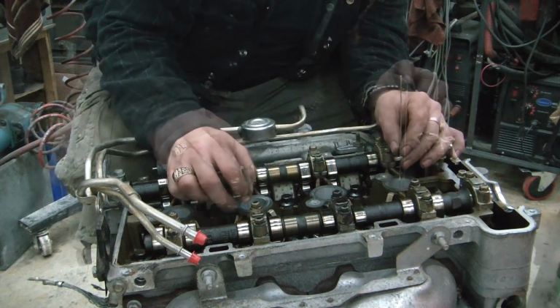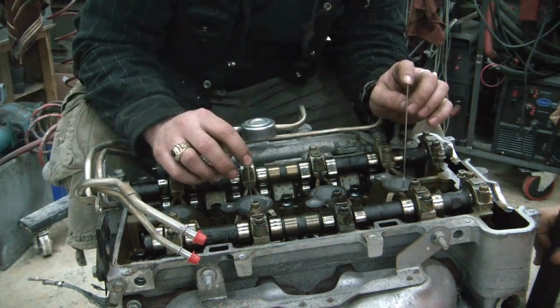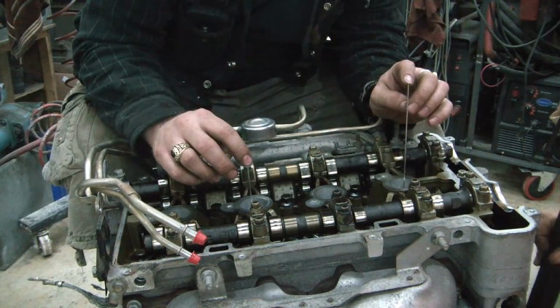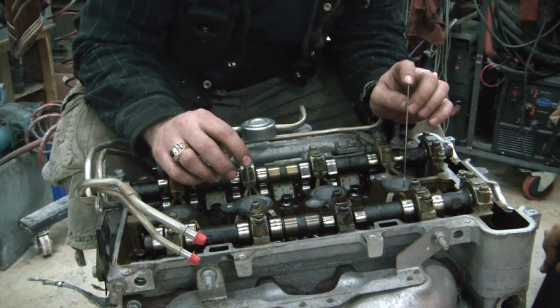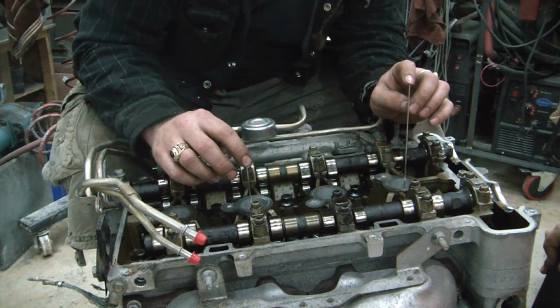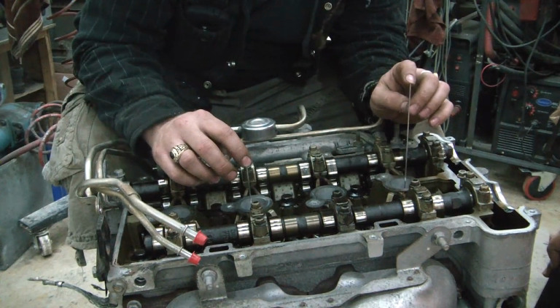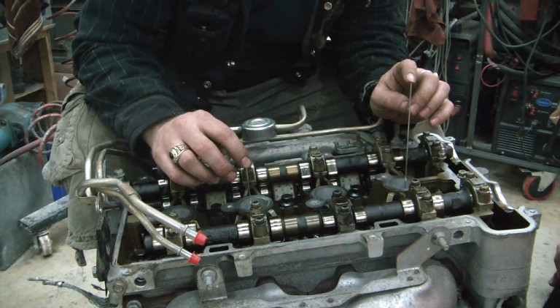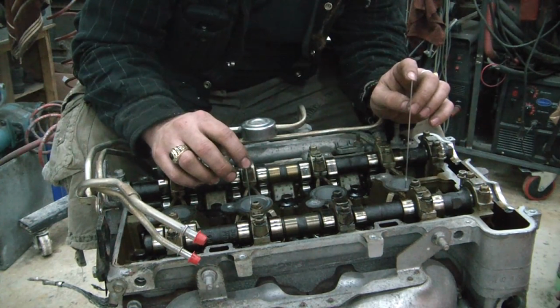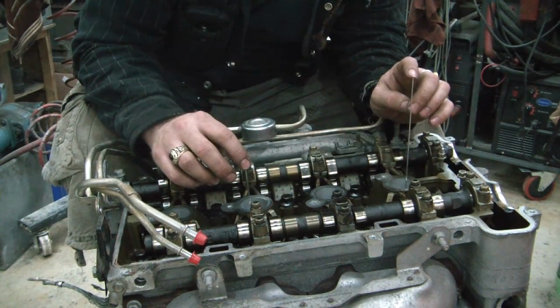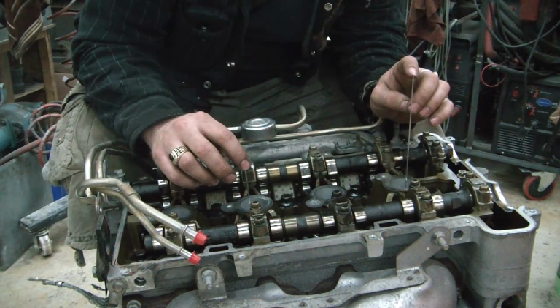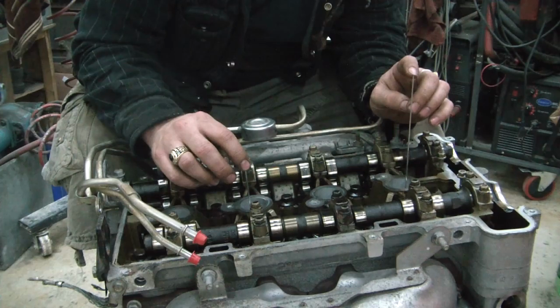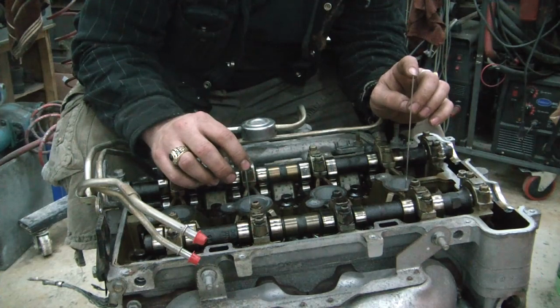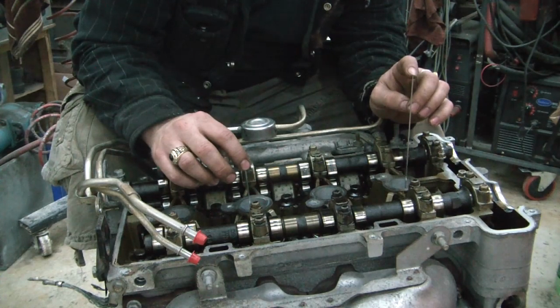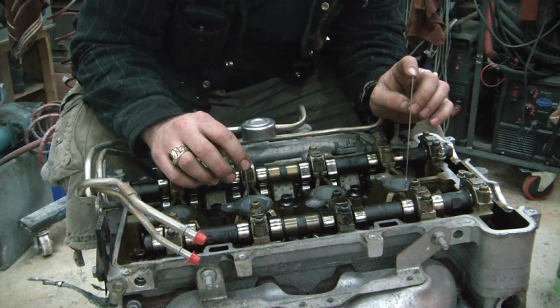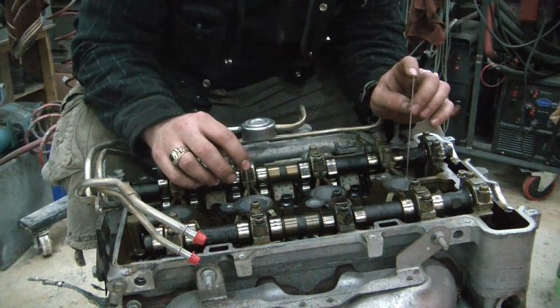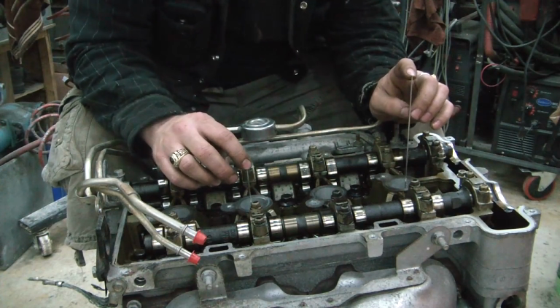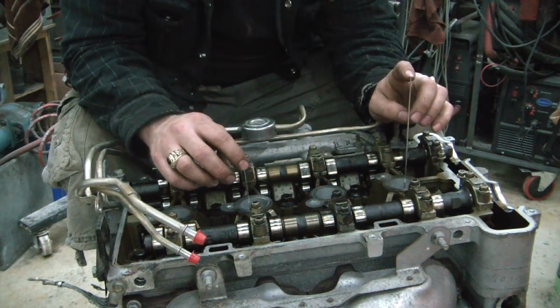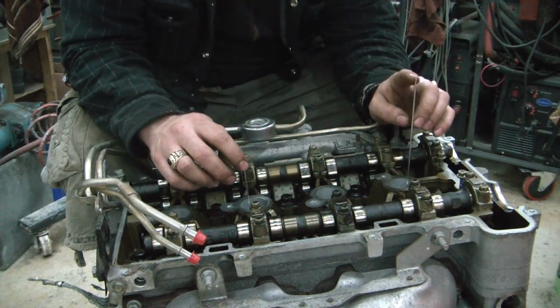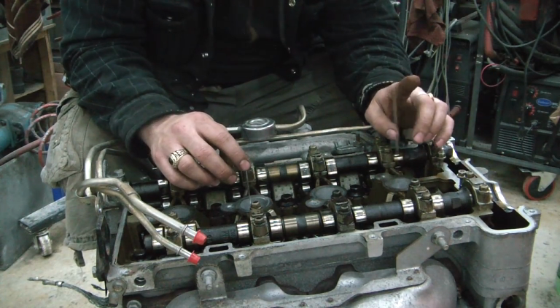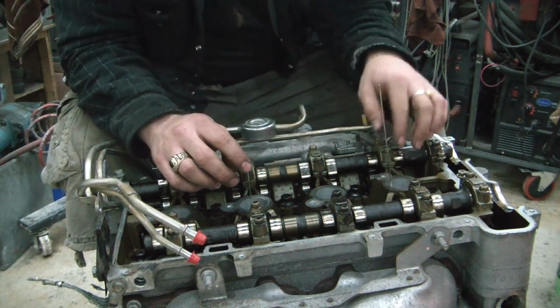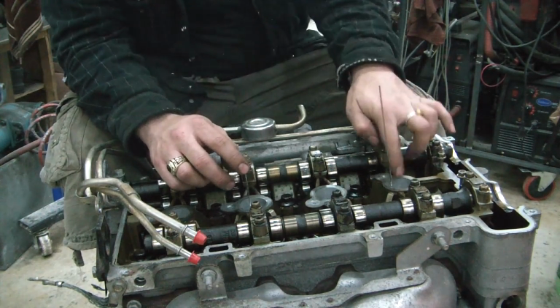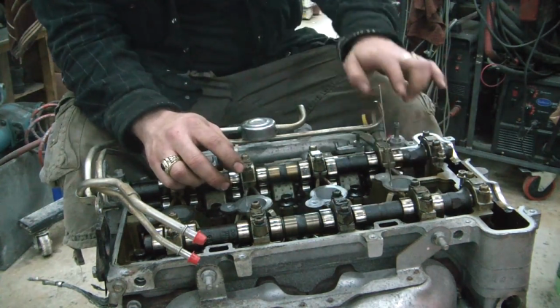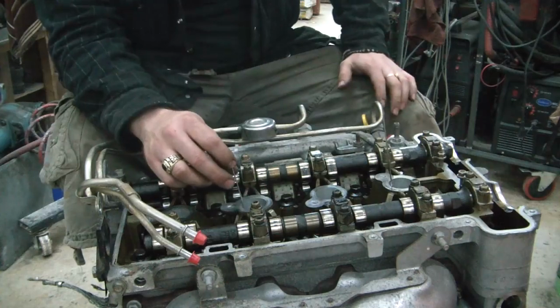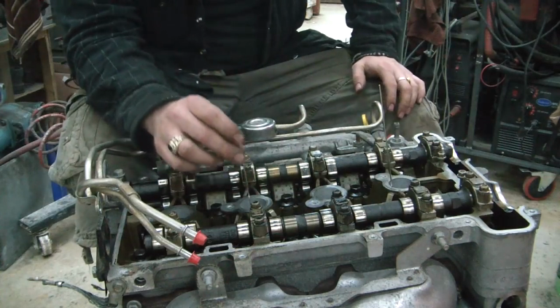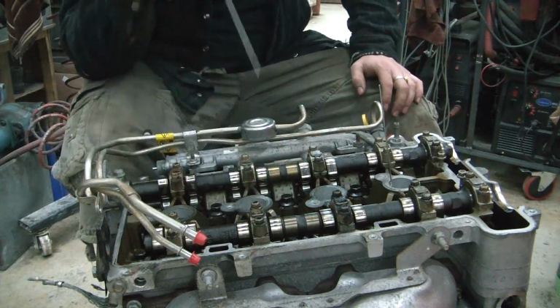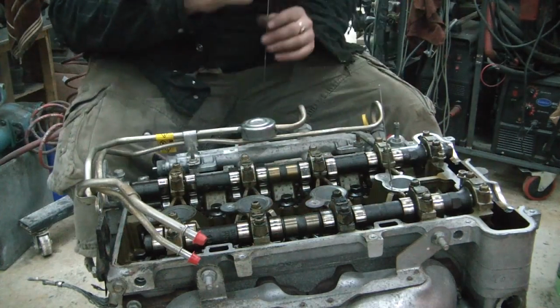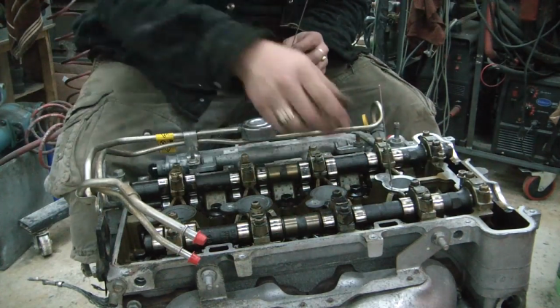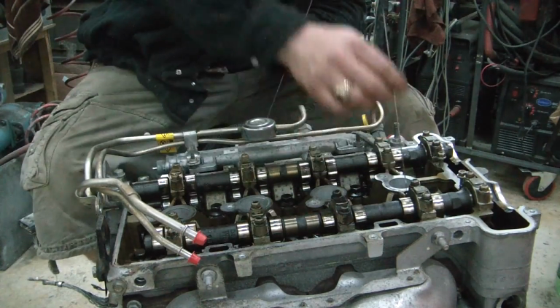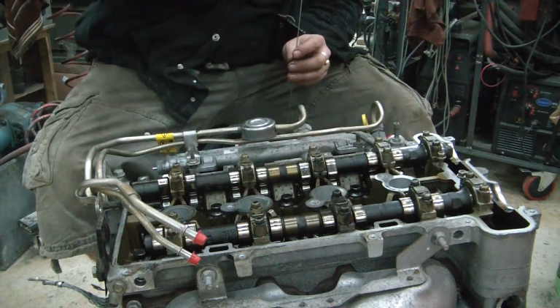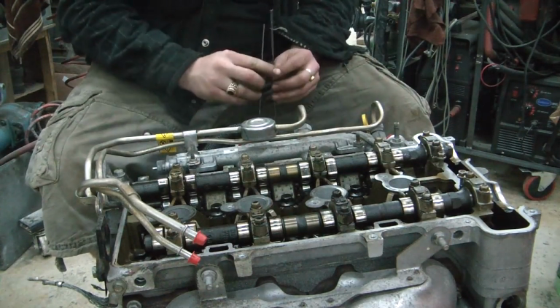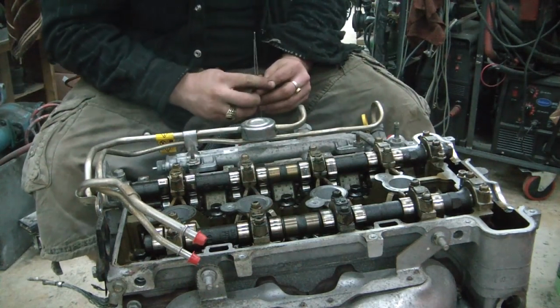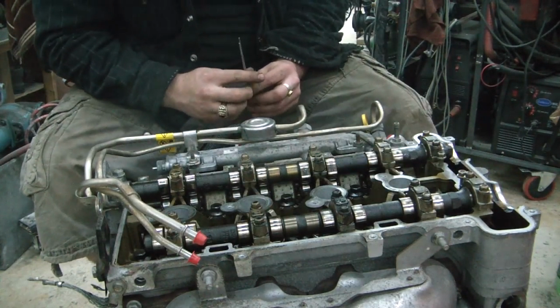Okay, bring her back to top dead center. Right about there. So now we know we're at top dead center on cylinder one, and we can continue putting our new timing chain in.